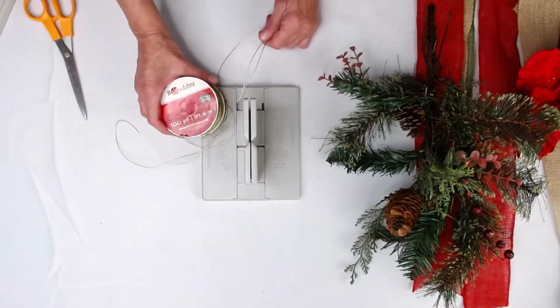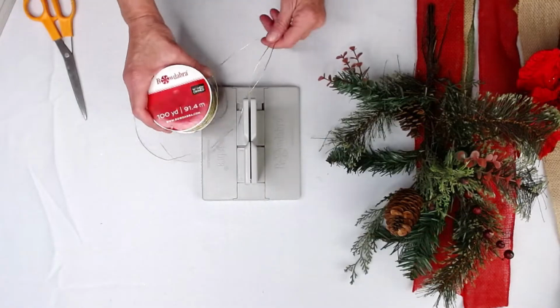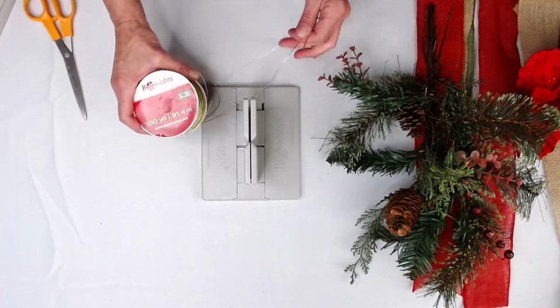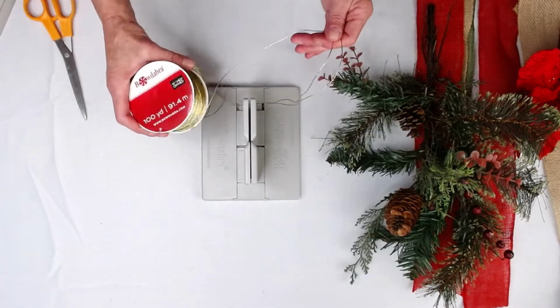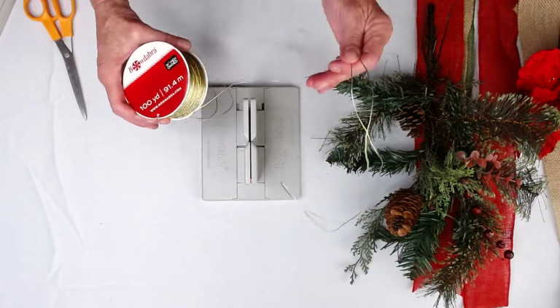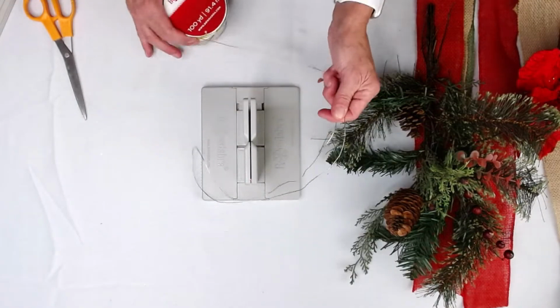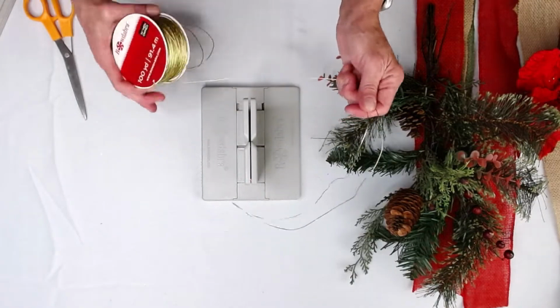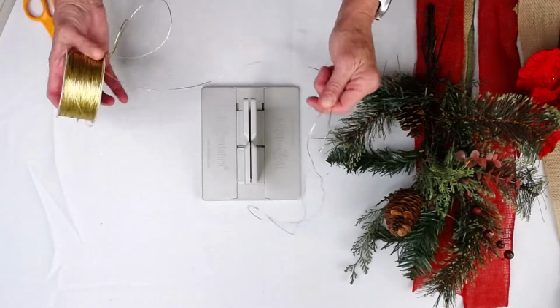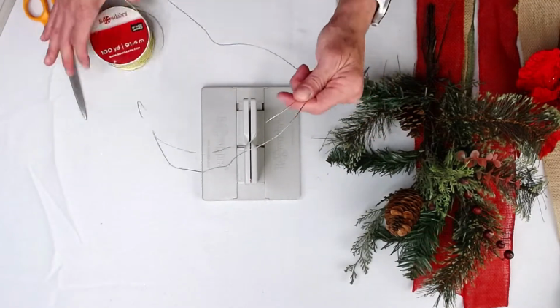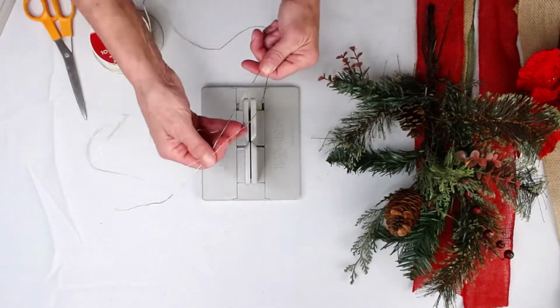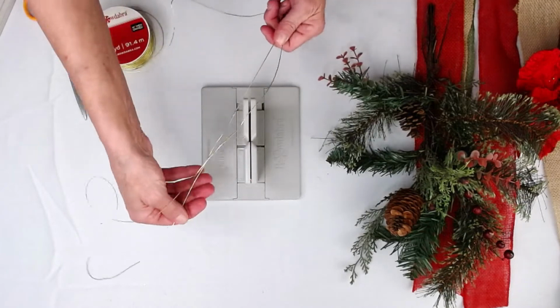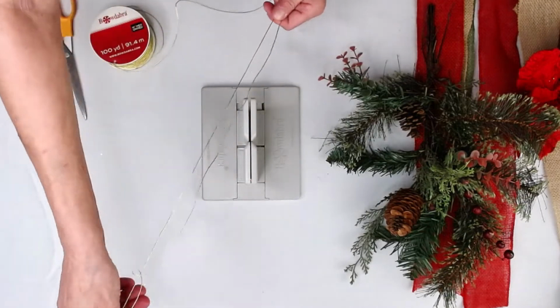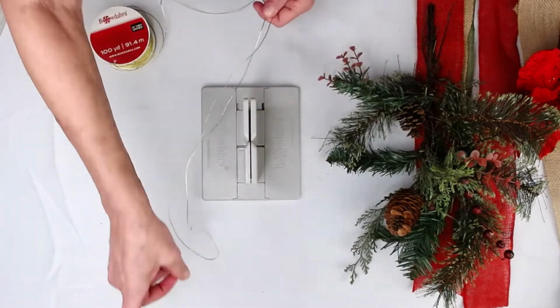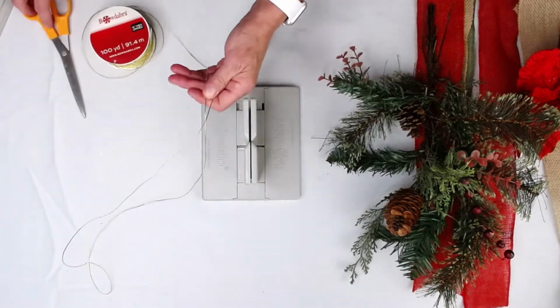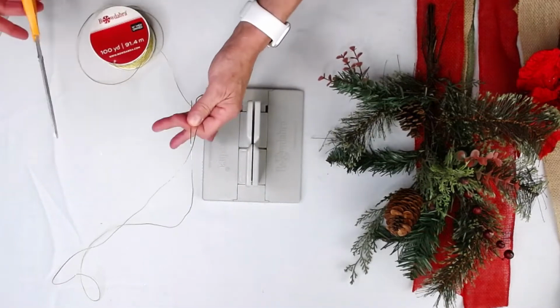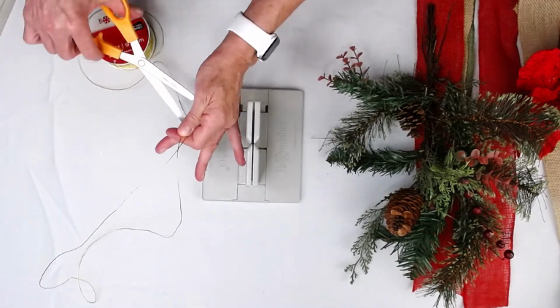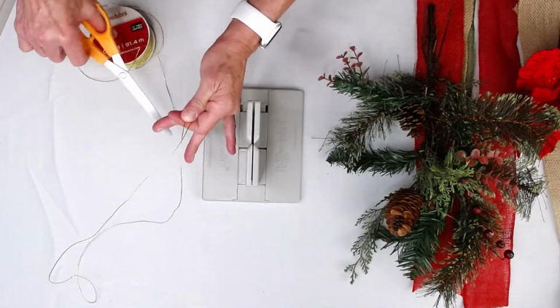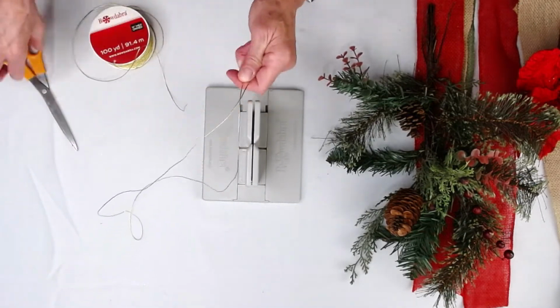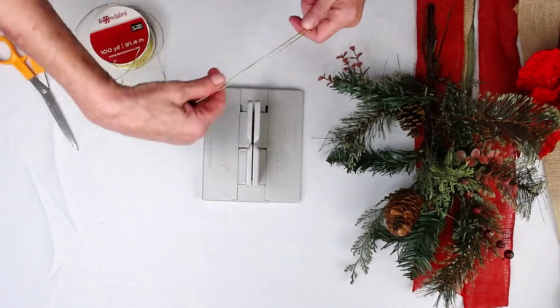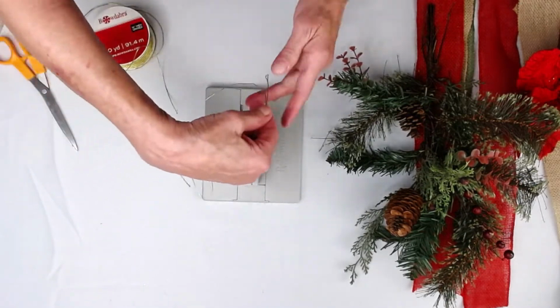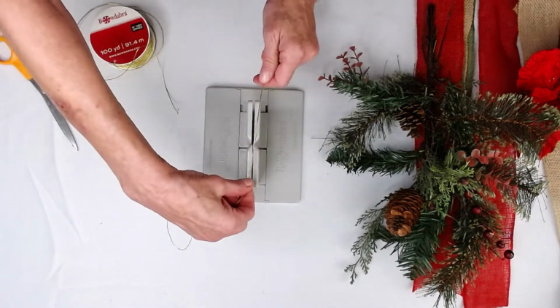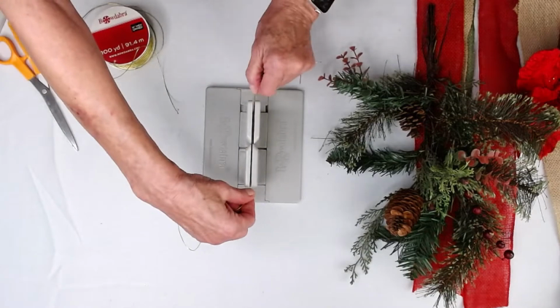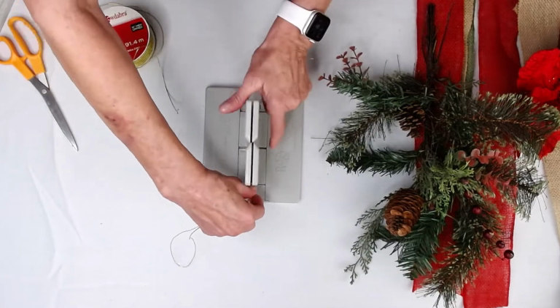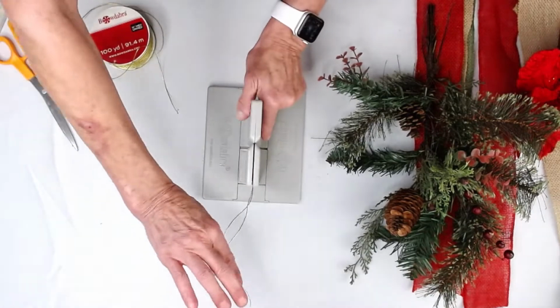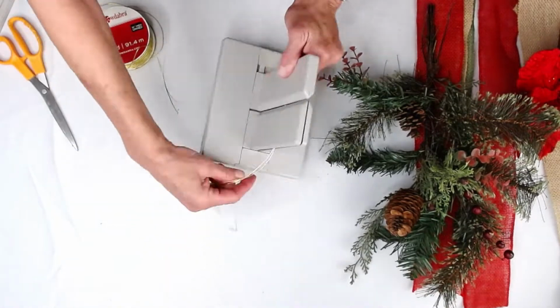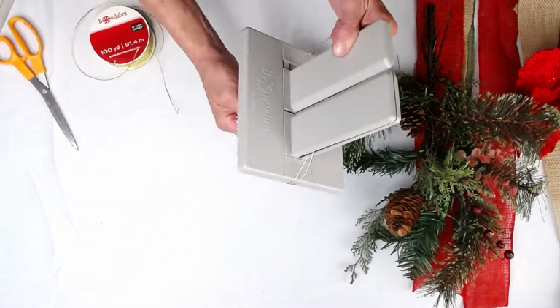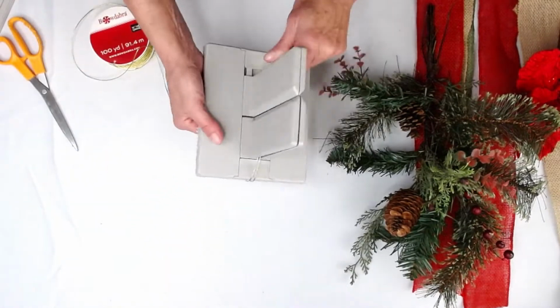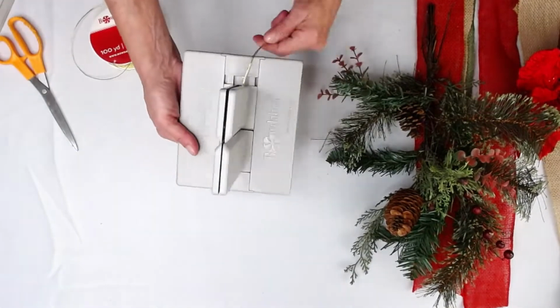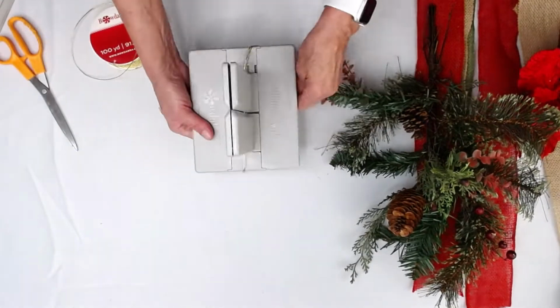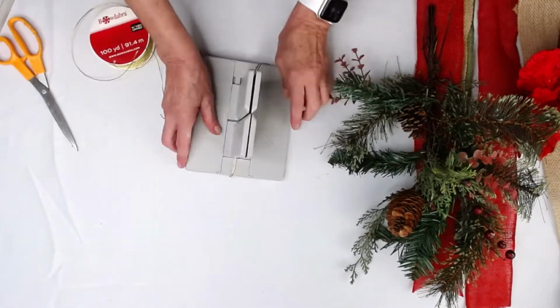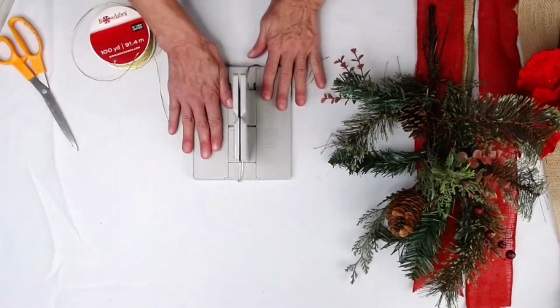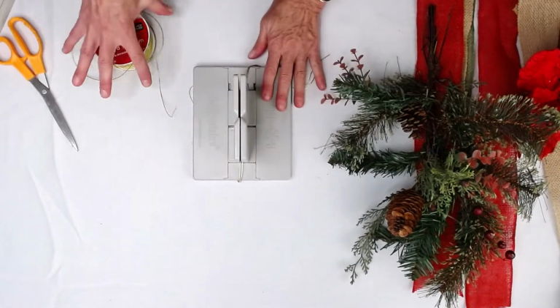The first thing I'm going to do is take my Bowdabra Bow Wire and cut a pretty long piece because I'm going to use this to hang on my door. So now I'm just going to fold it in half, lay it into my Bowdabra, and tuck the ends underneath.